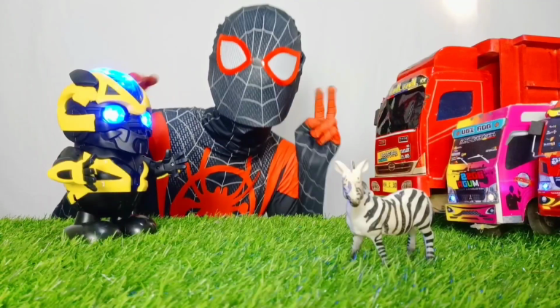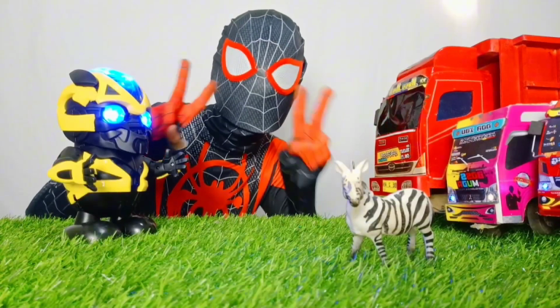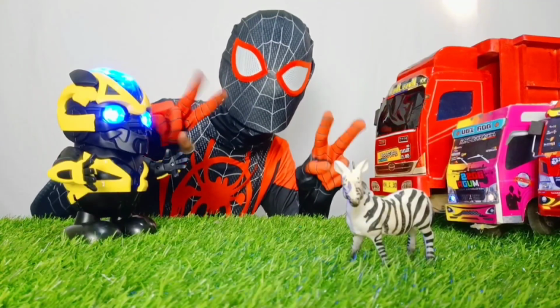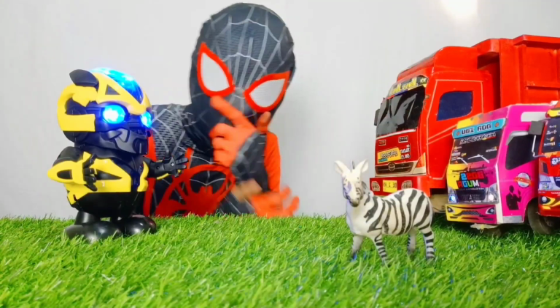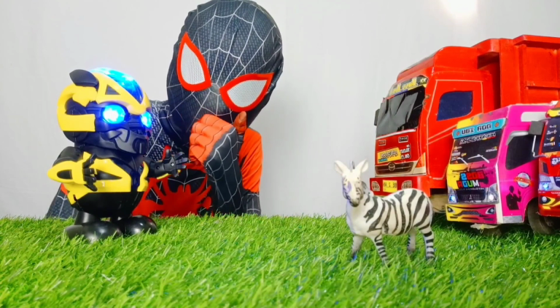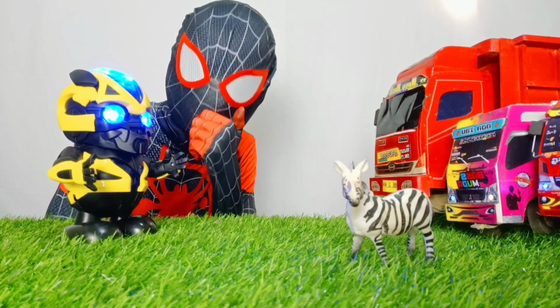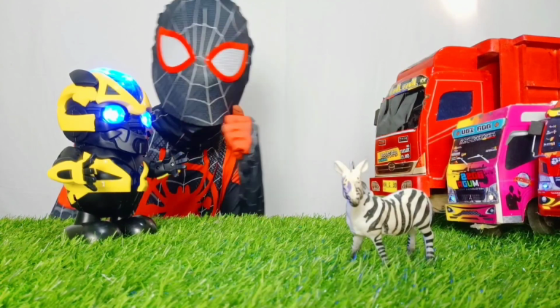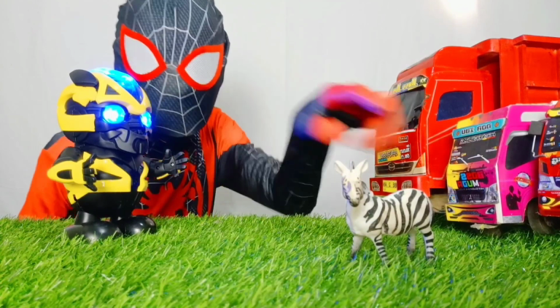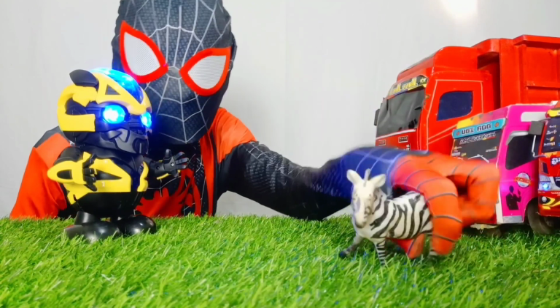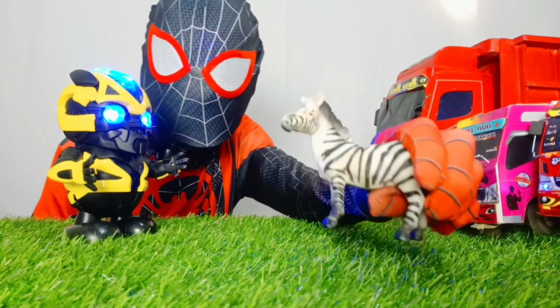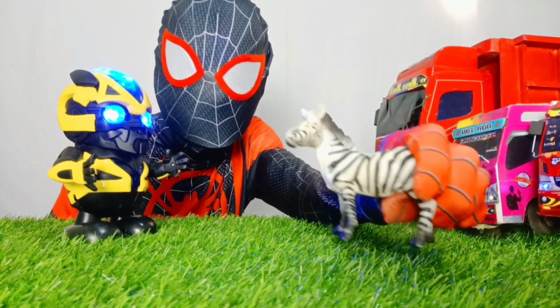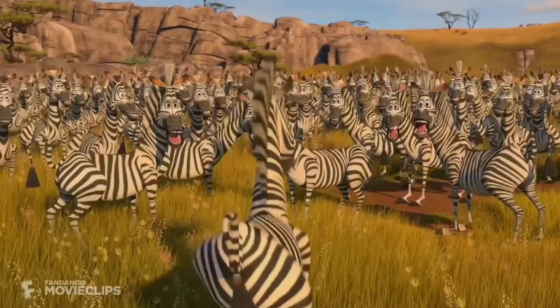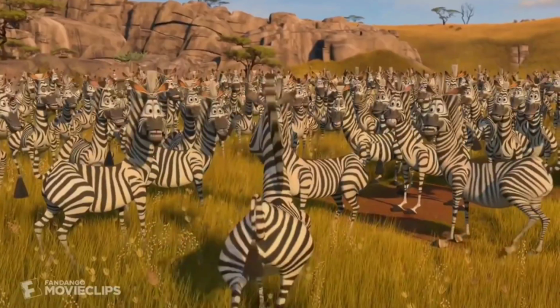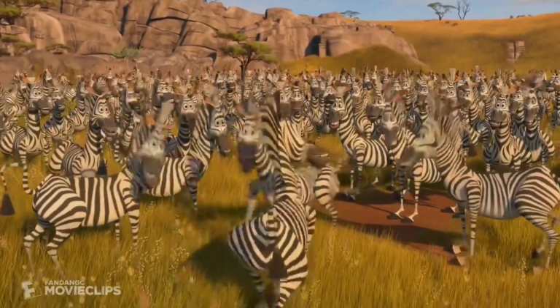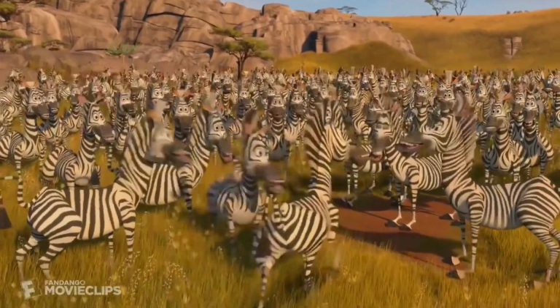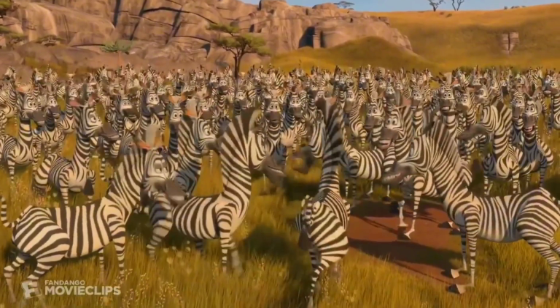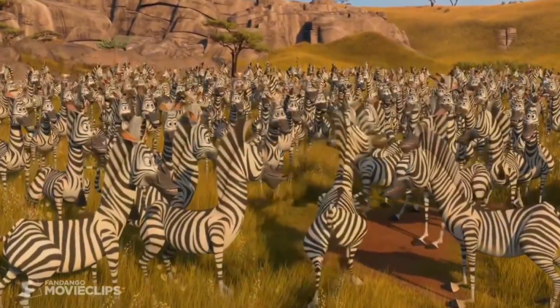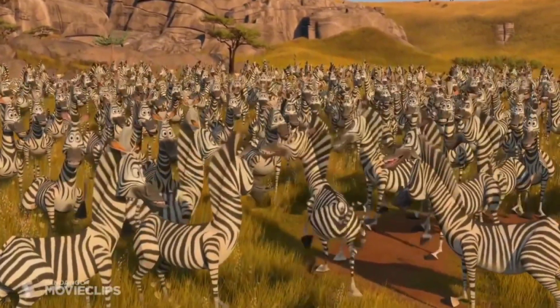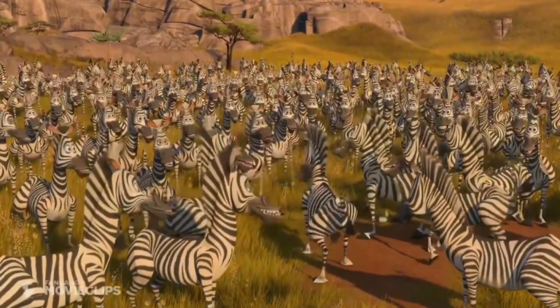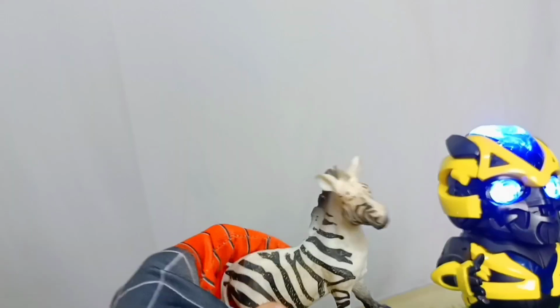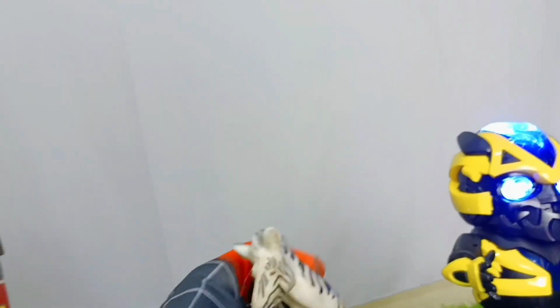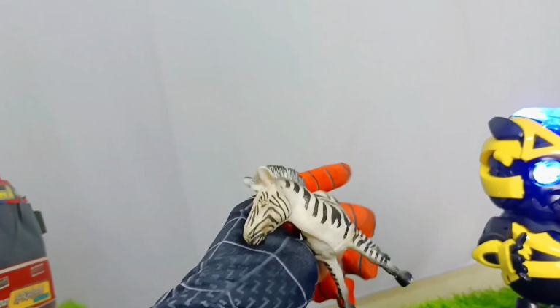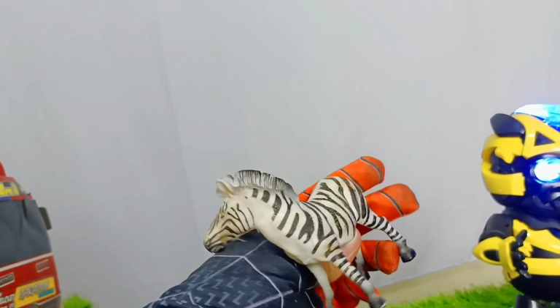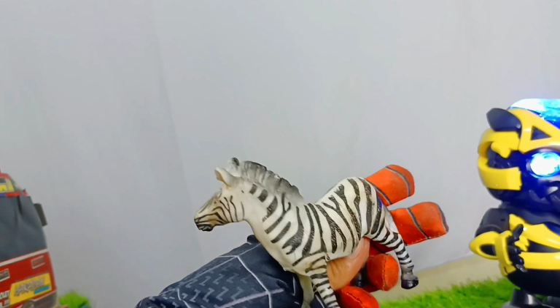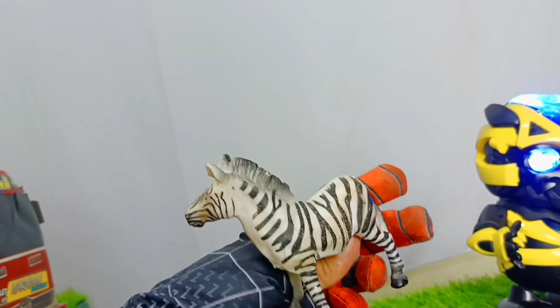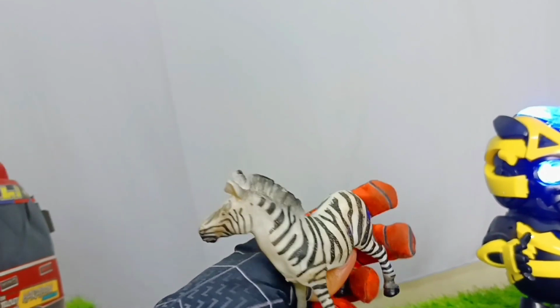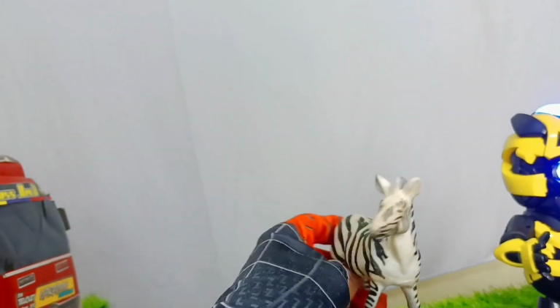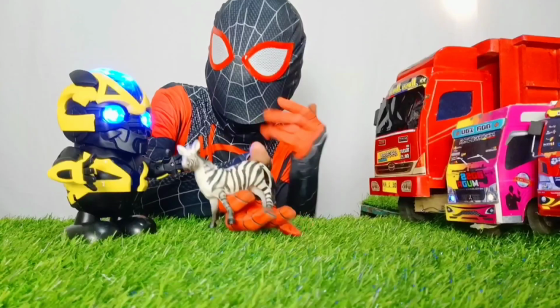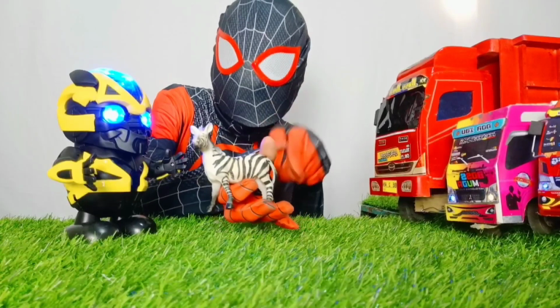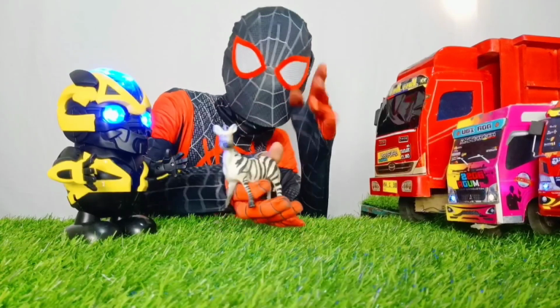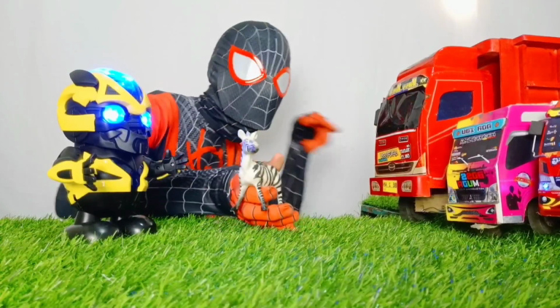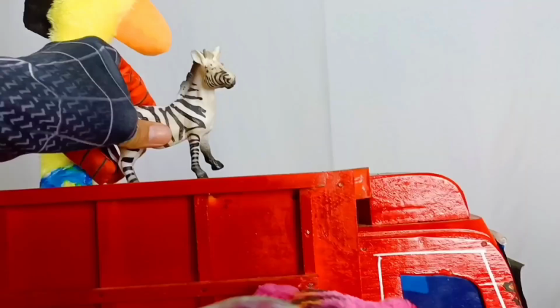Tersisa dua hewan, teman-teman. Di sebelah sini ada zebra. Keren sekali, perpaduan warna antara hitam dan putih, teman-teman. Sekarang, masukkan dia ke truk keren.